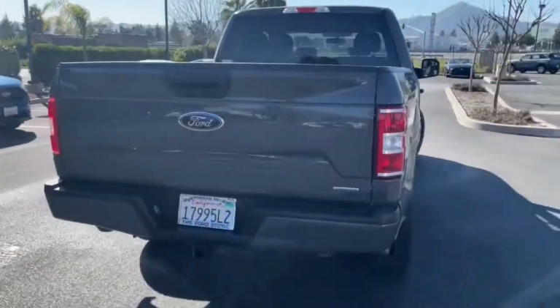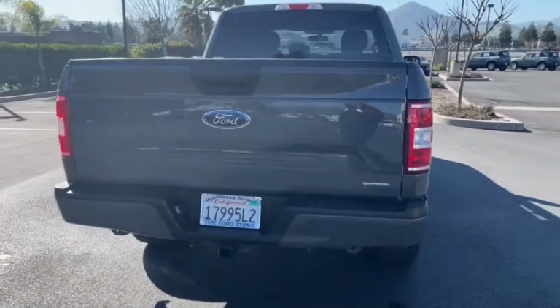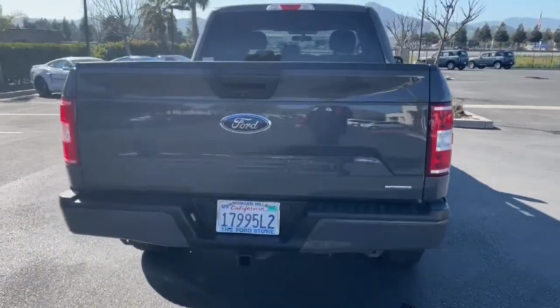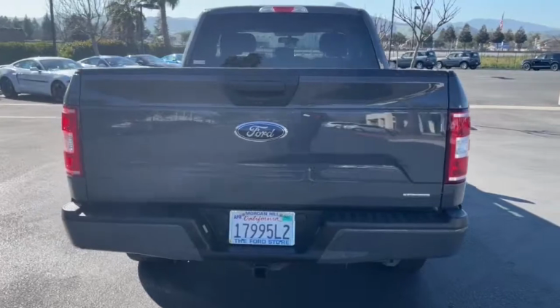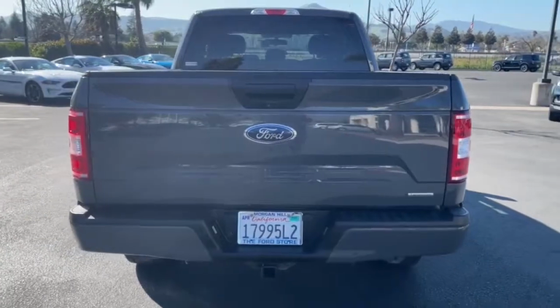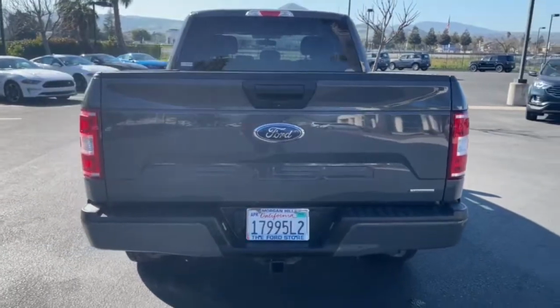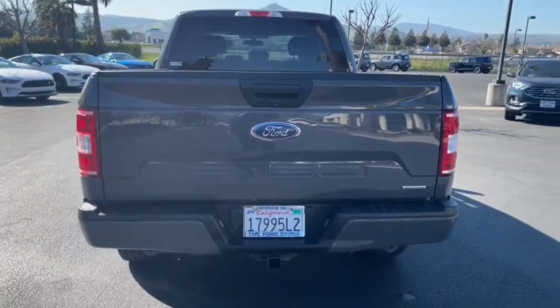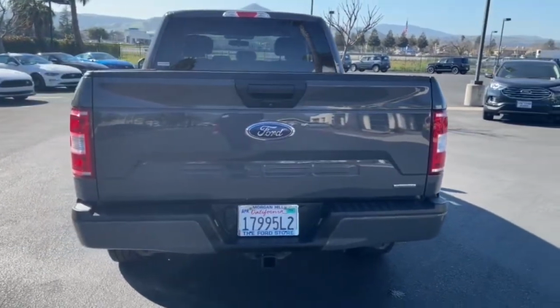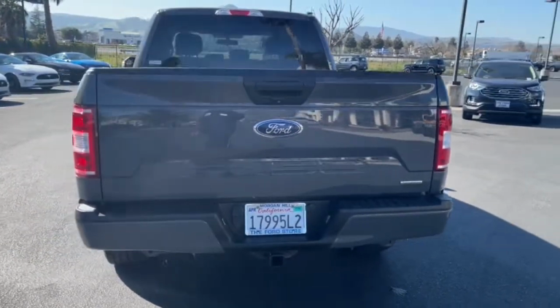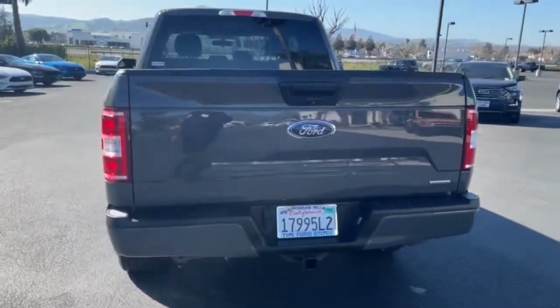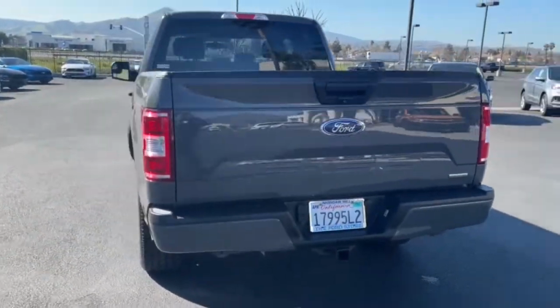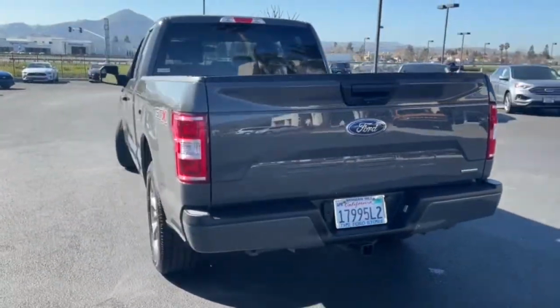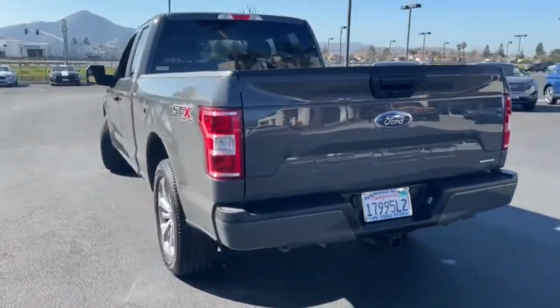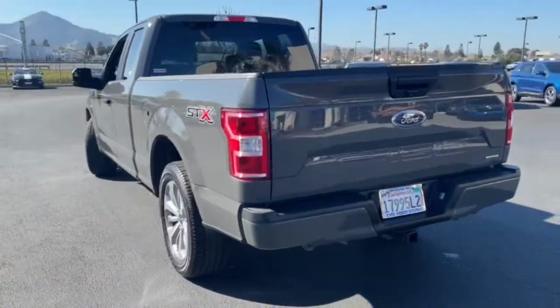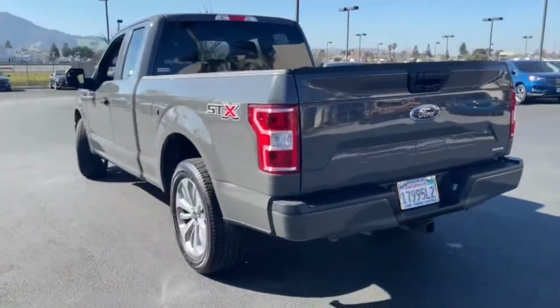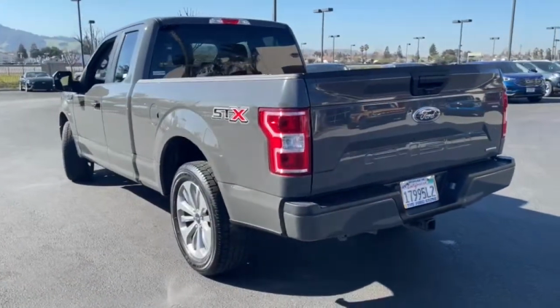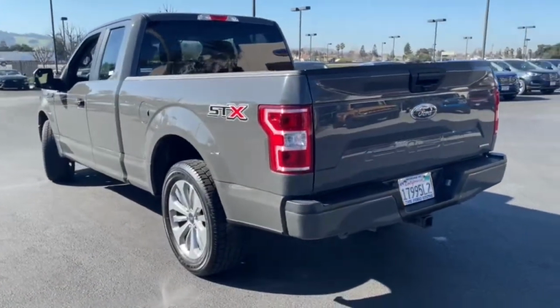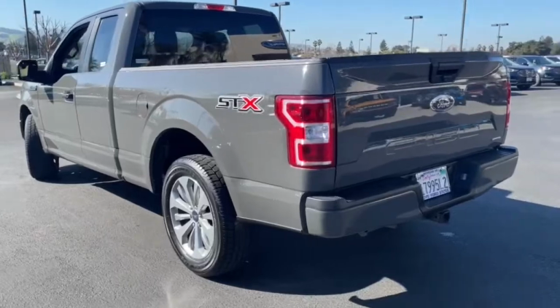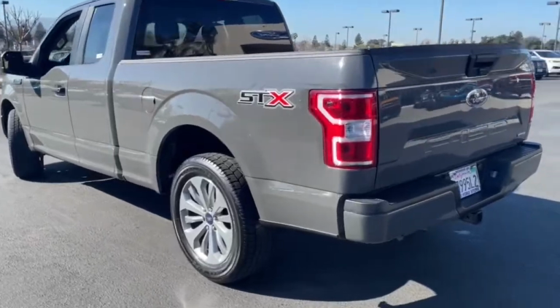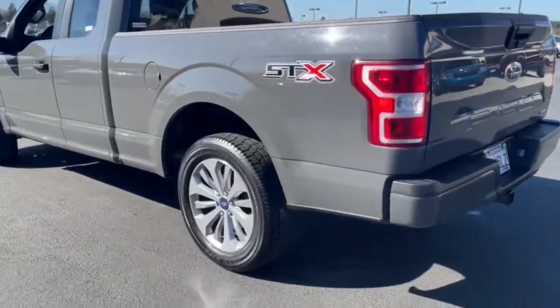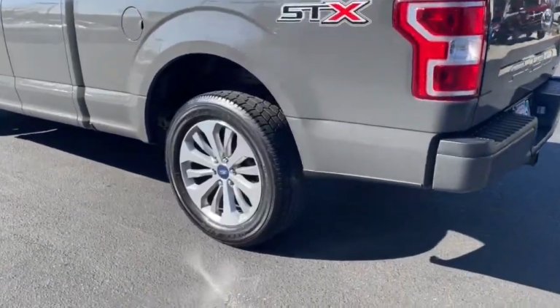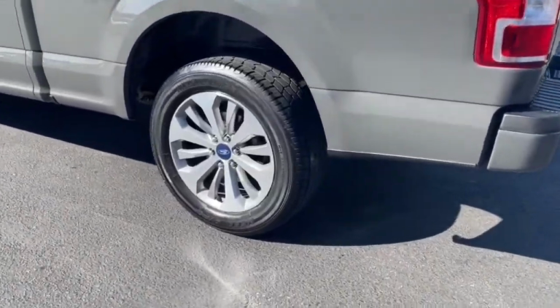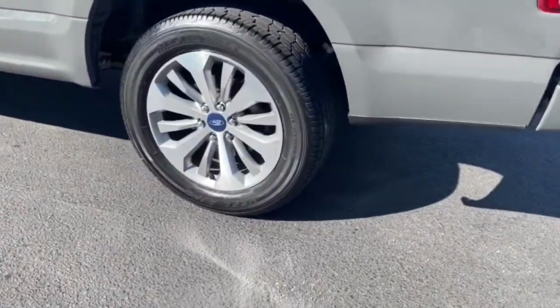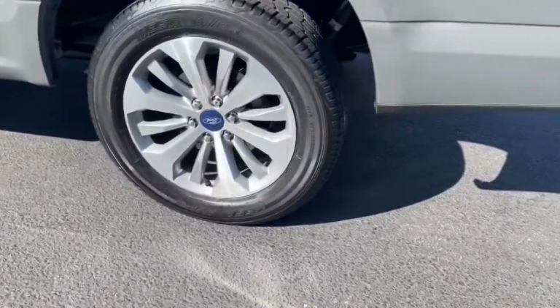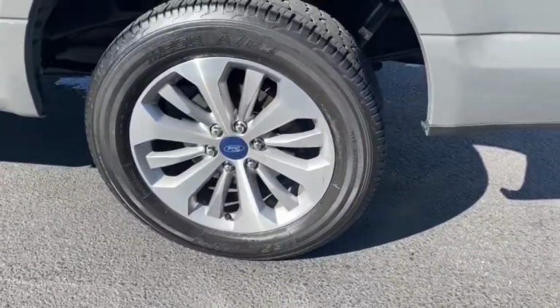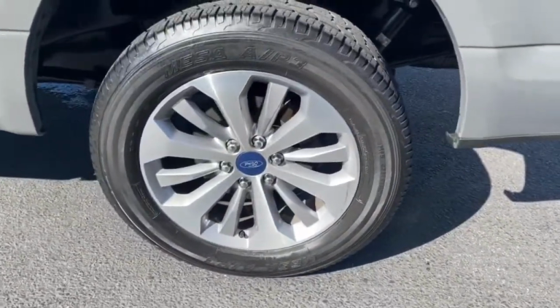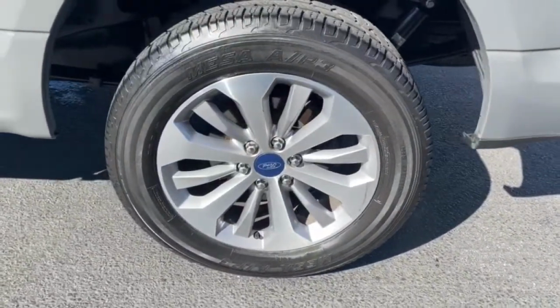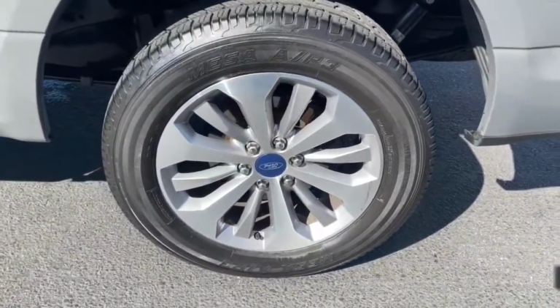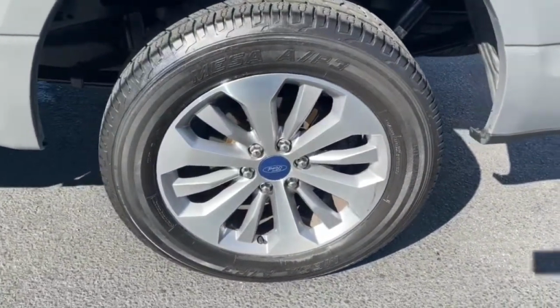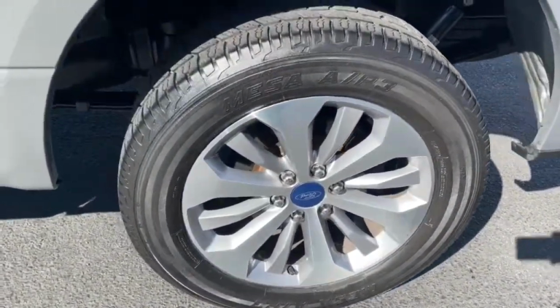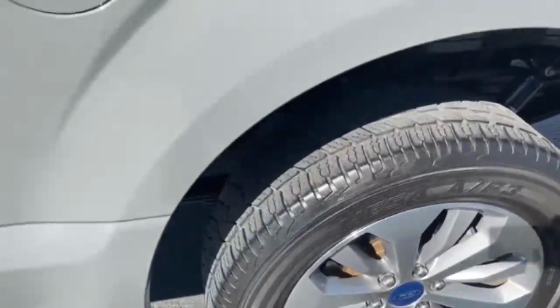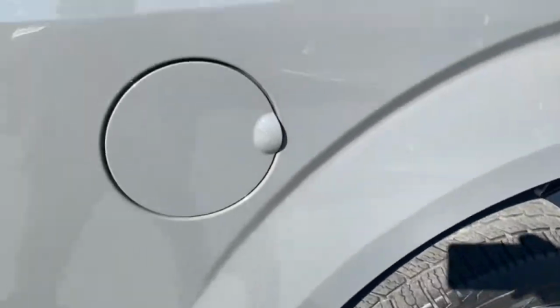These are just some of the great options this vehicle comes with: fog lamps, electronic stability control, aluminum wheels, cruise control, four-wheel disc brakes, and power steering.